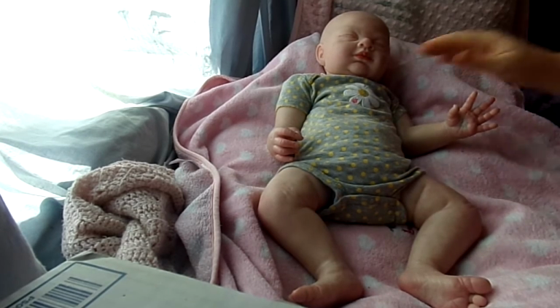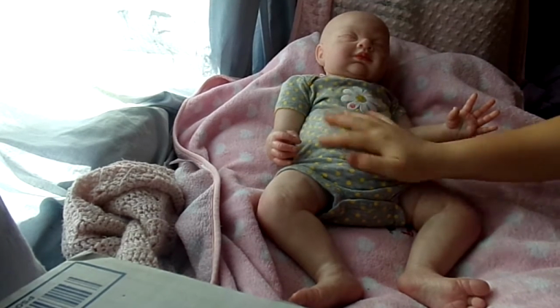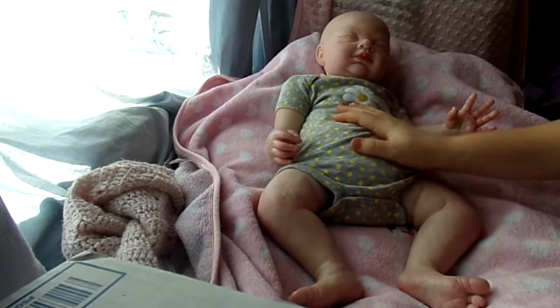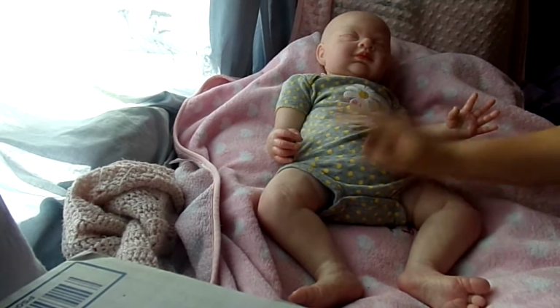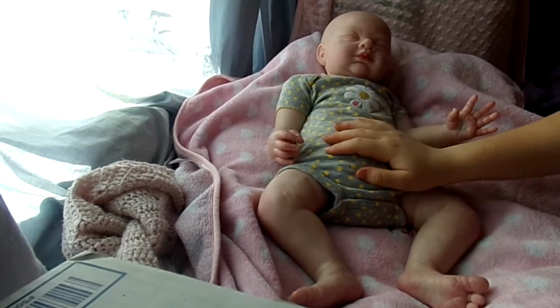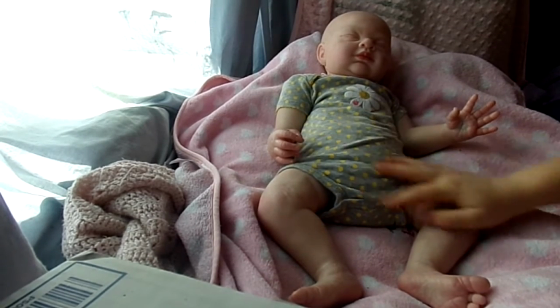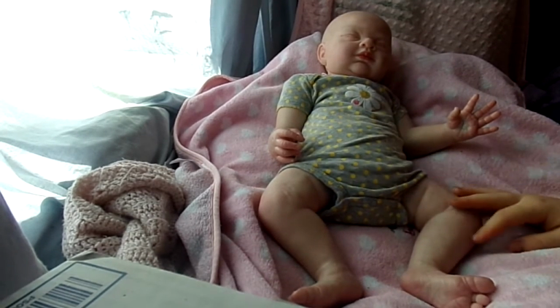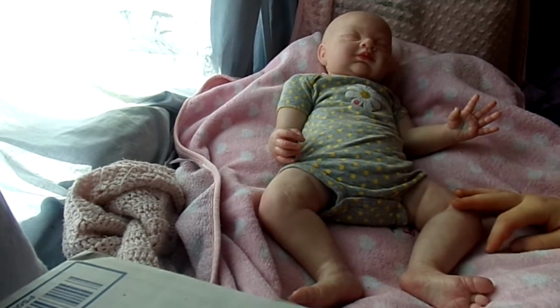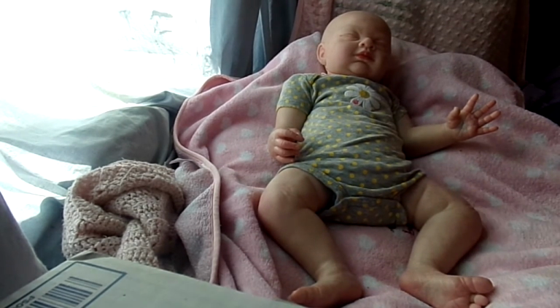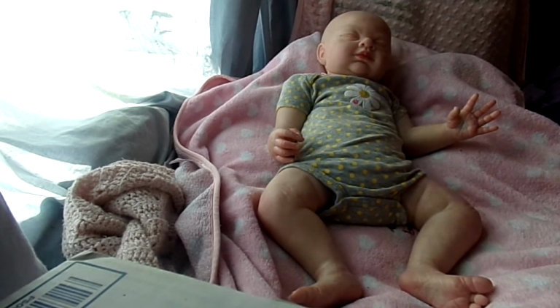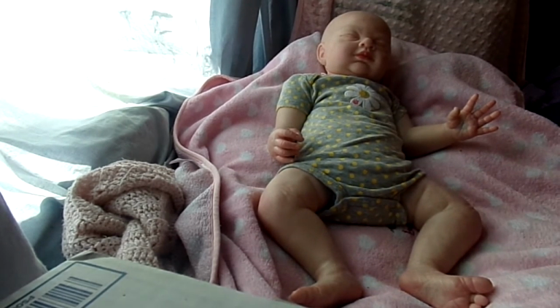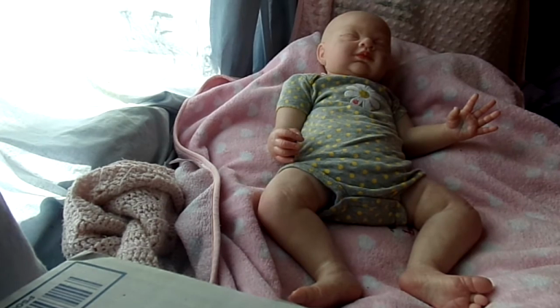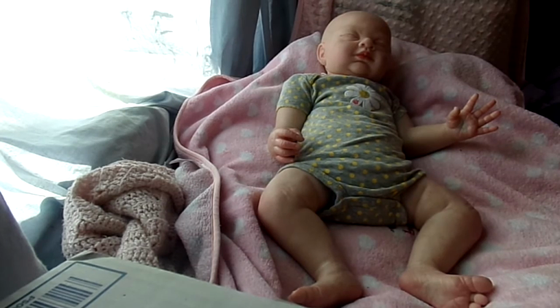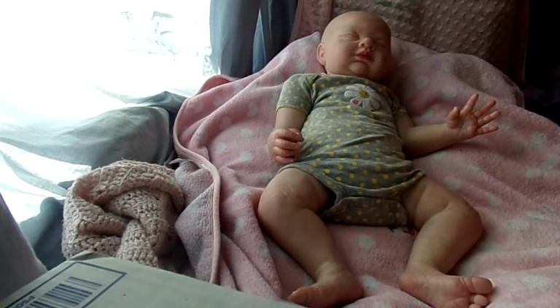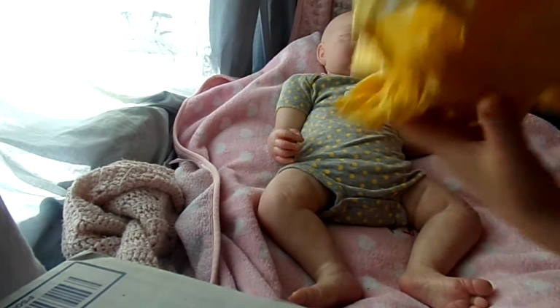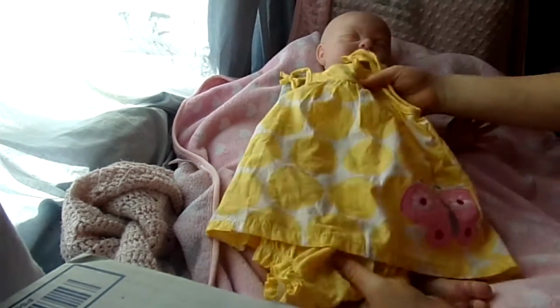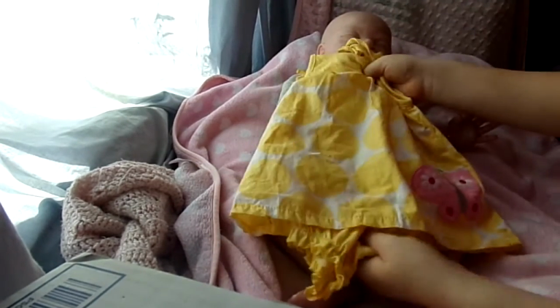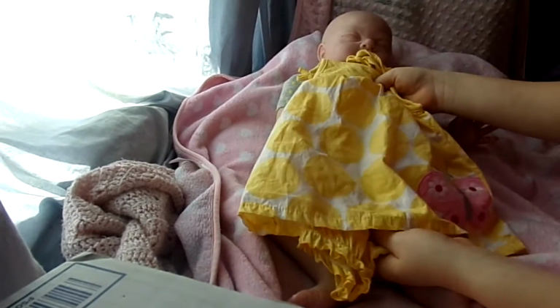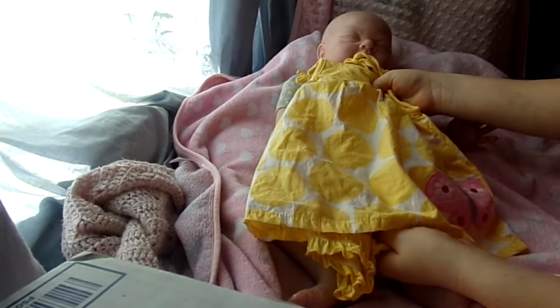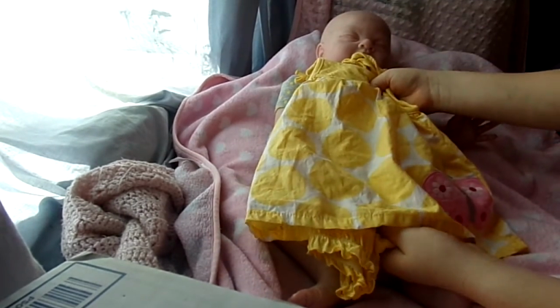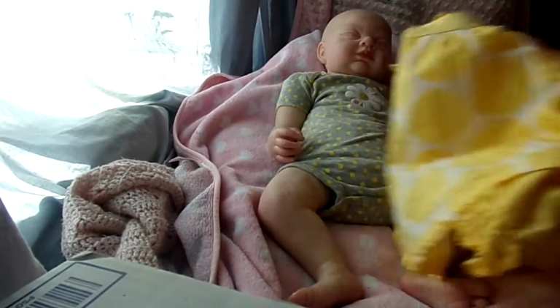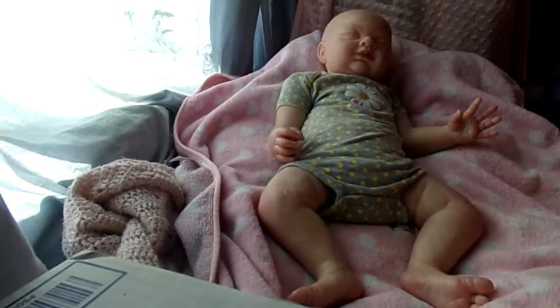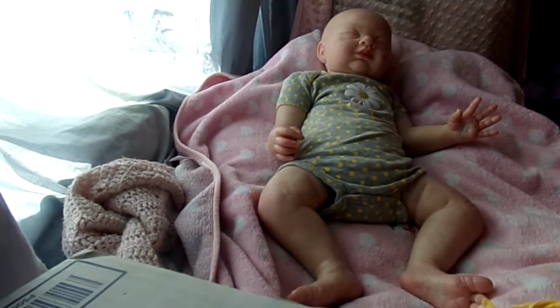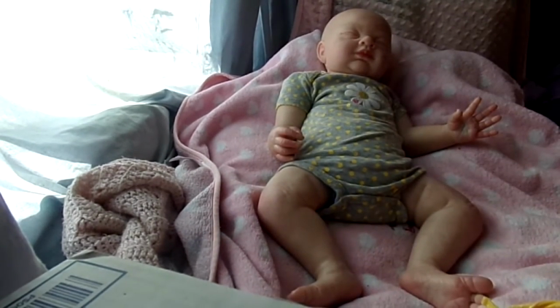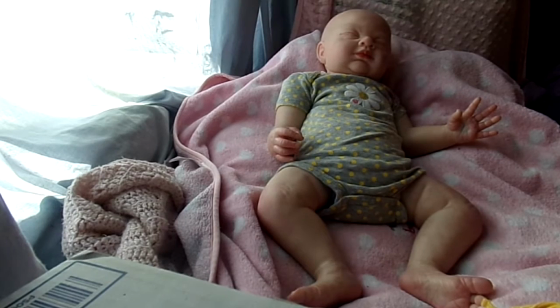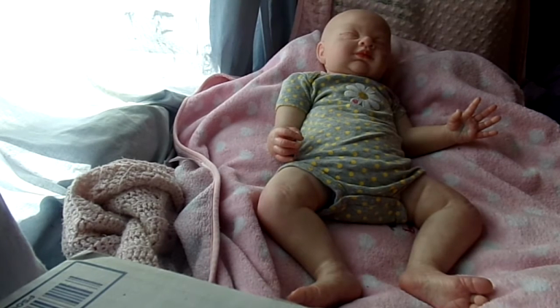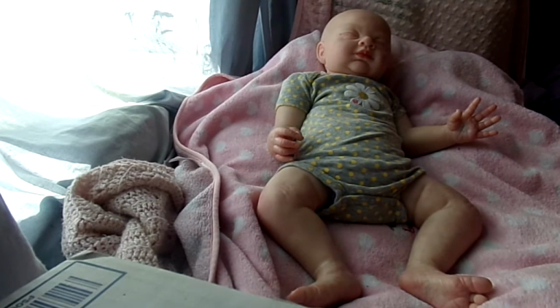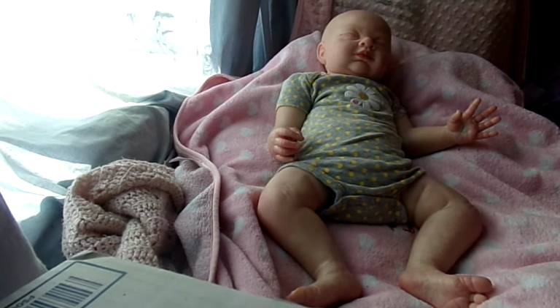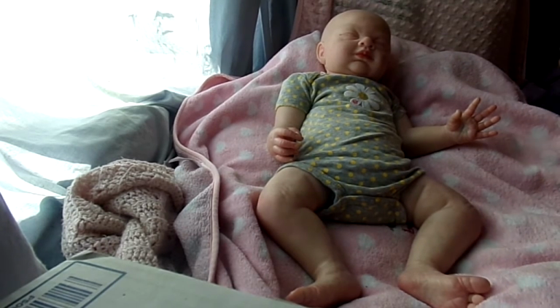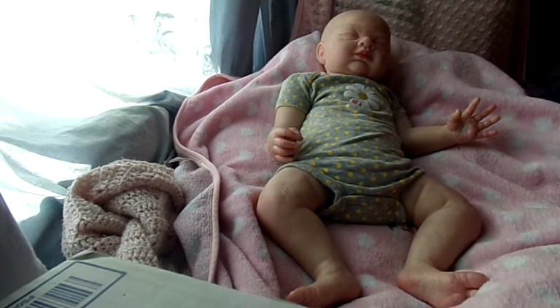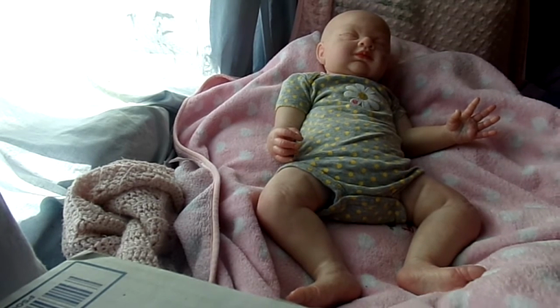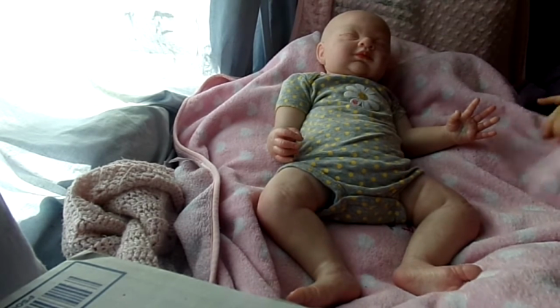She's just right now lounging in a onesie. I found this cute little yellow dress that I'm going to put her in, if it fits her — I hope it does. It might be big, but oh well.